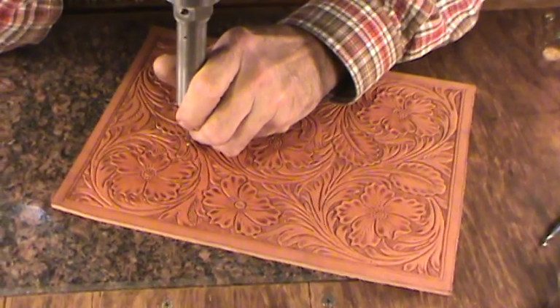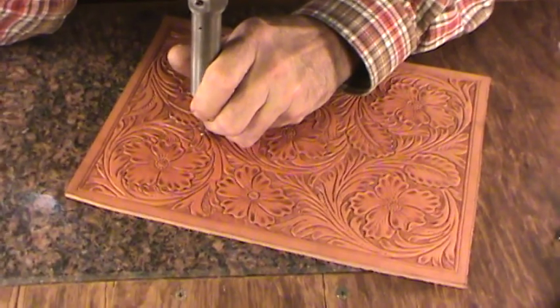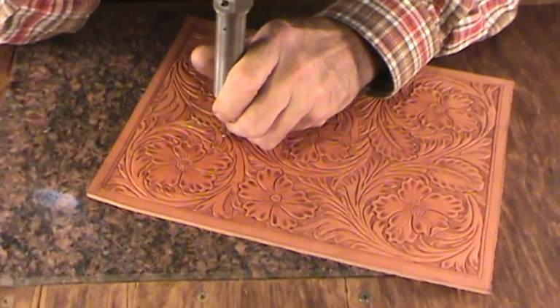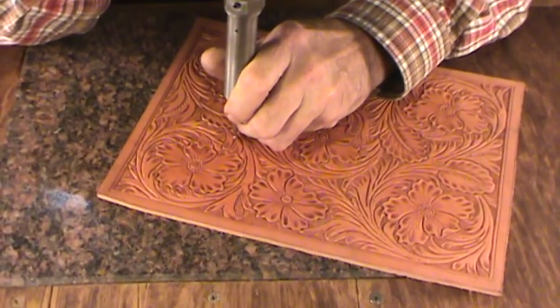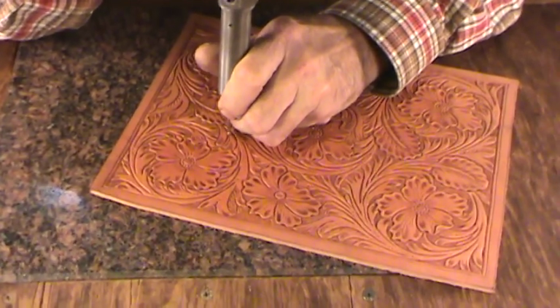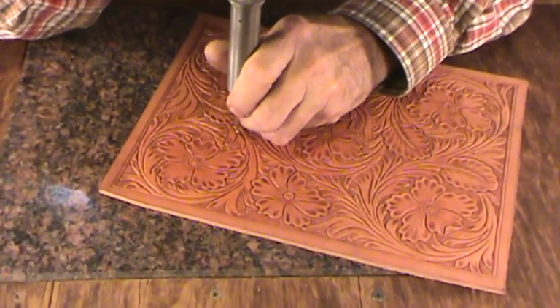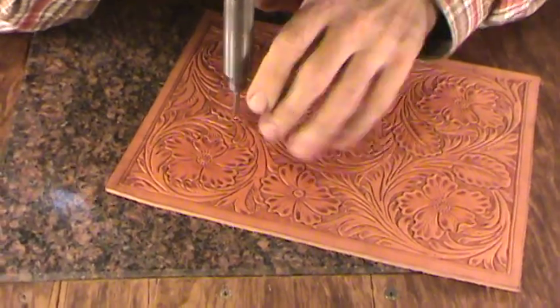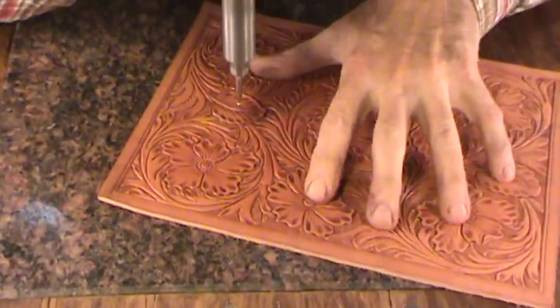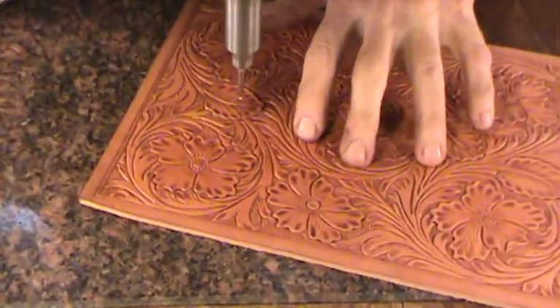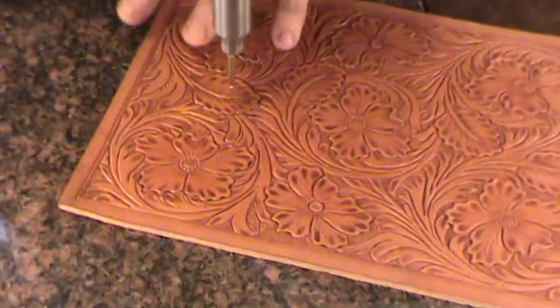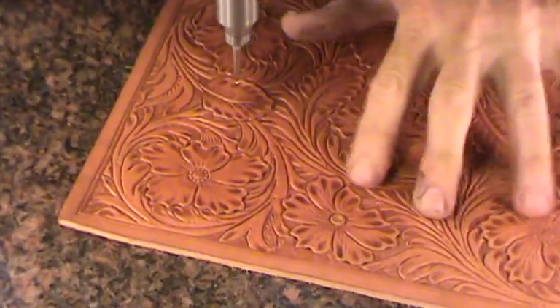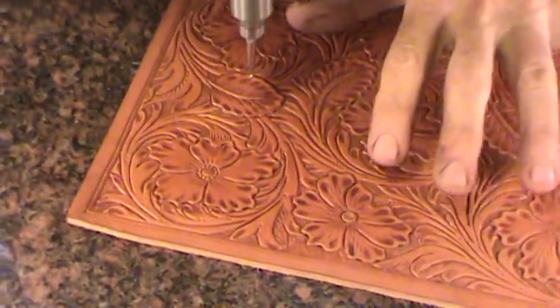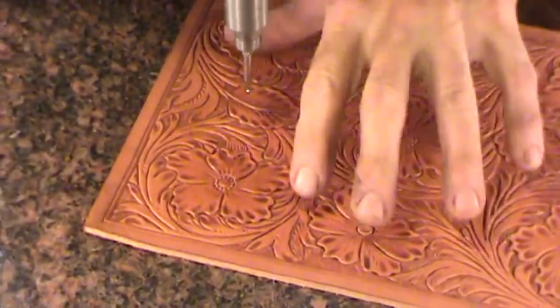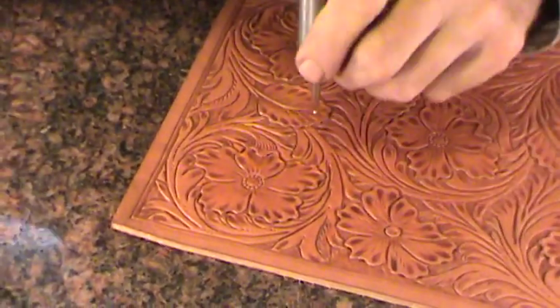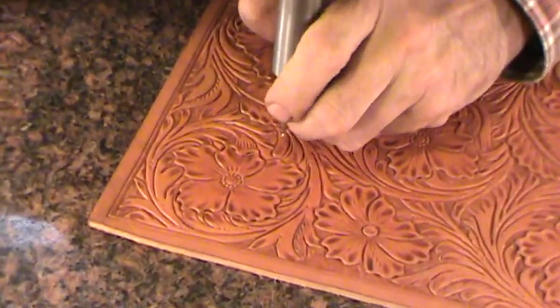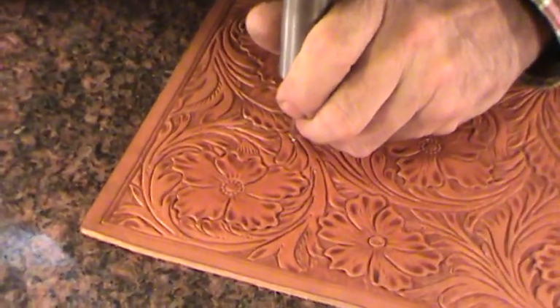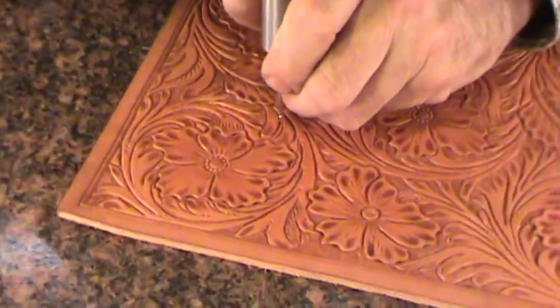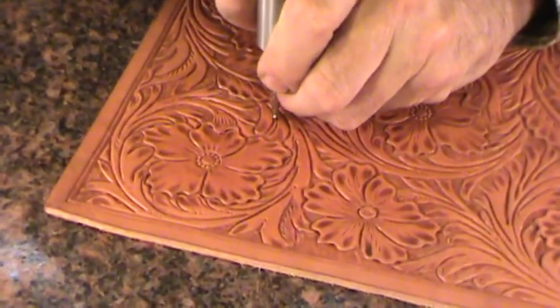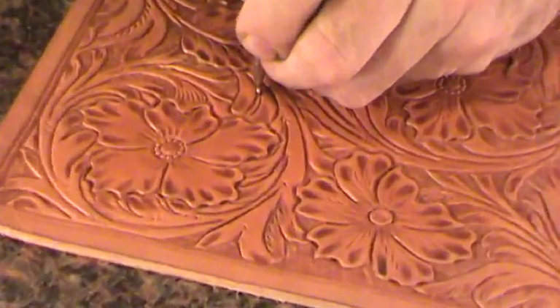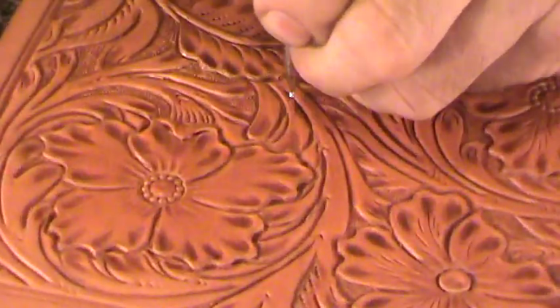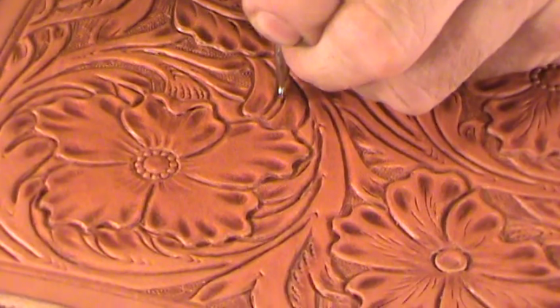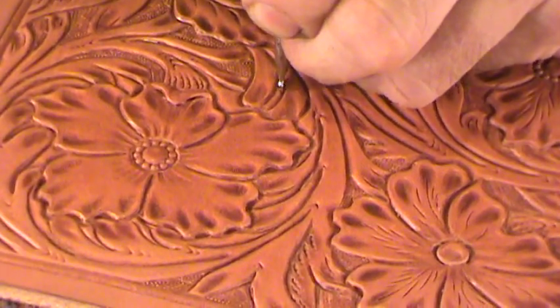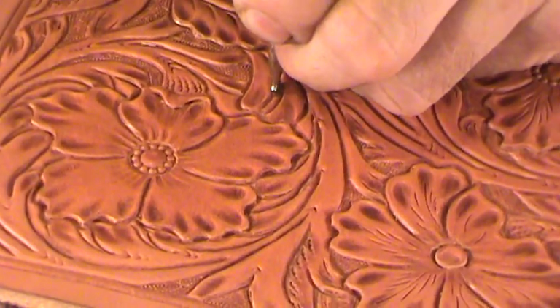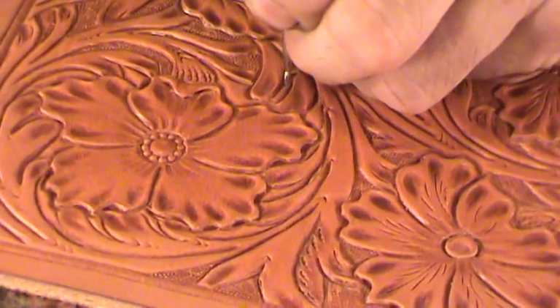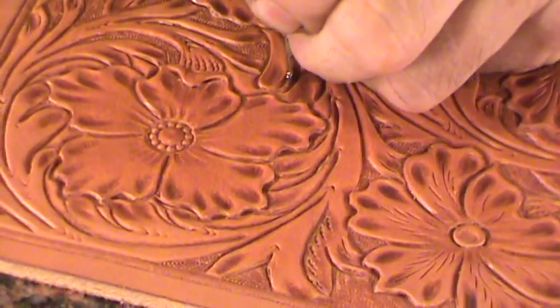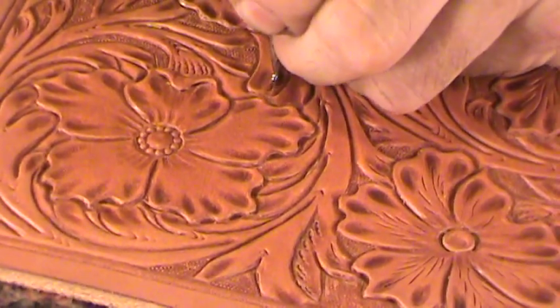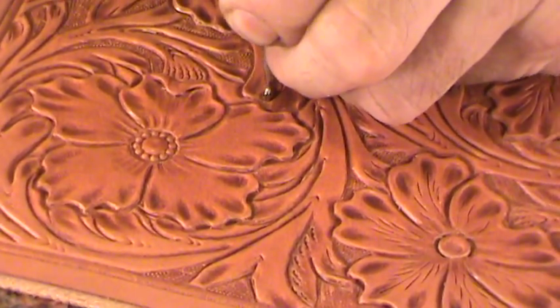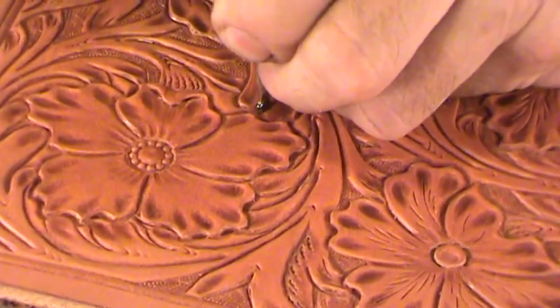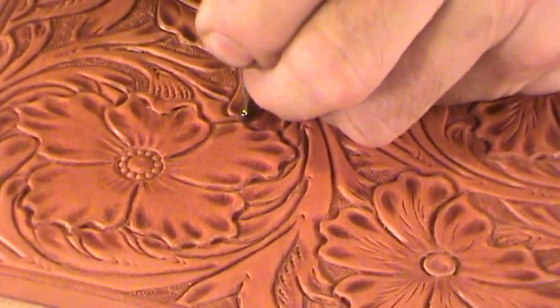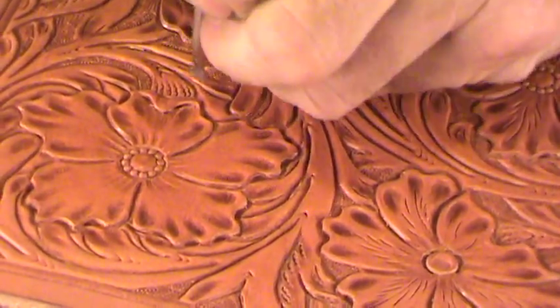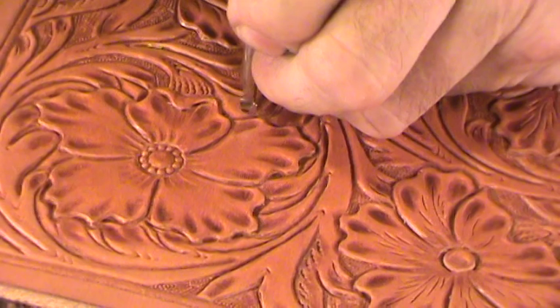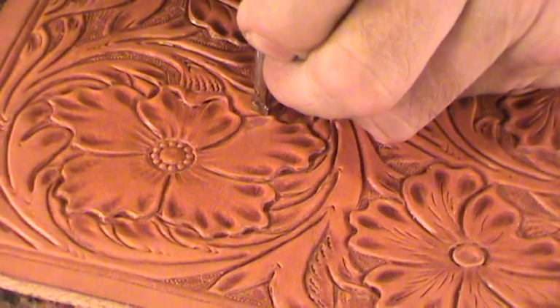I'm going to do backgrounding. I've already done some knife cuts and most of the background, so I've got about 45 minutes in on both of those things total.